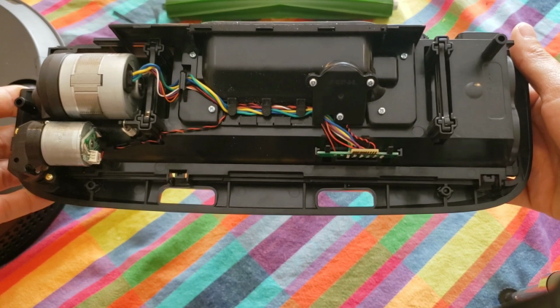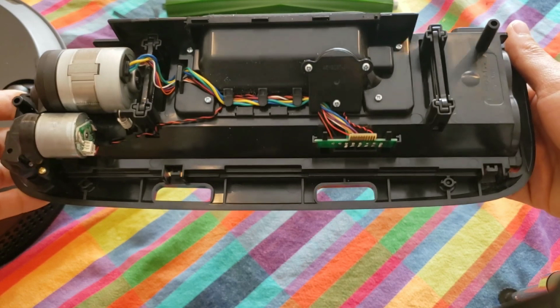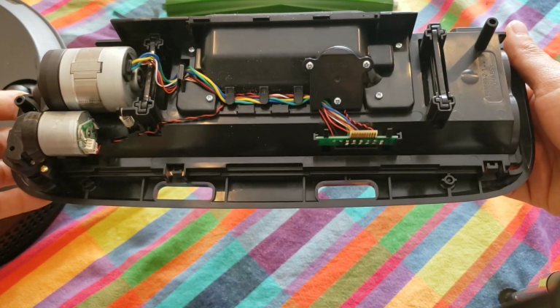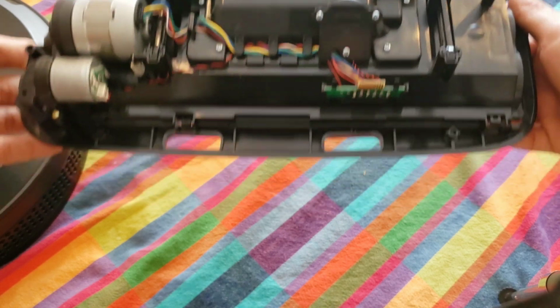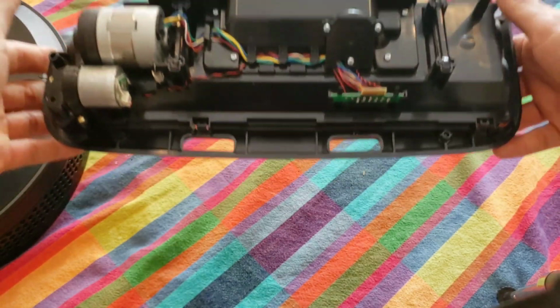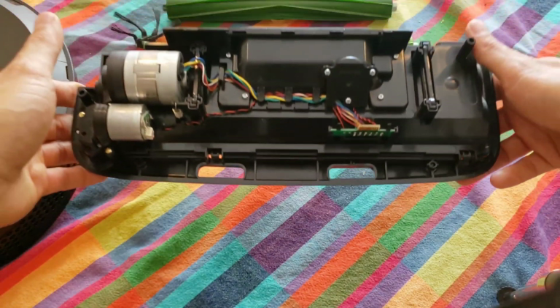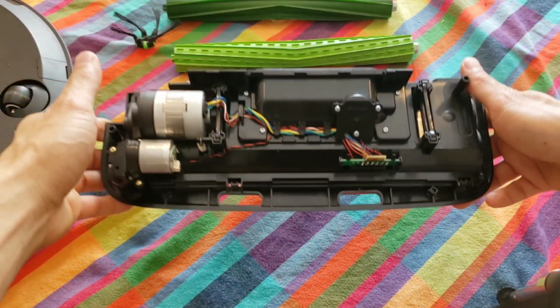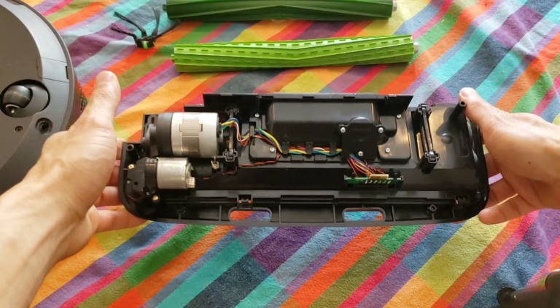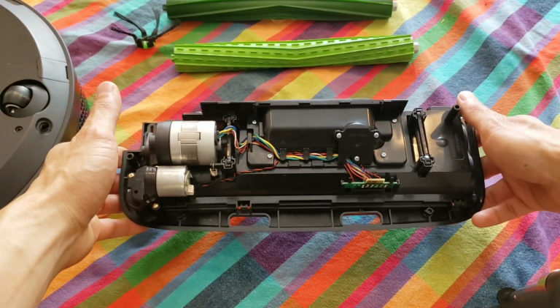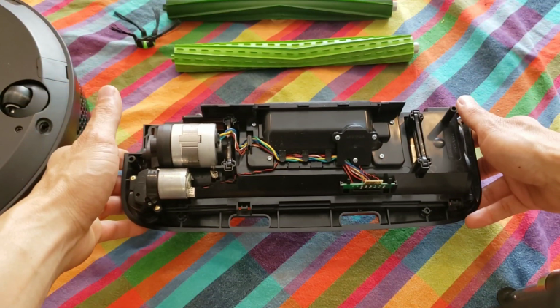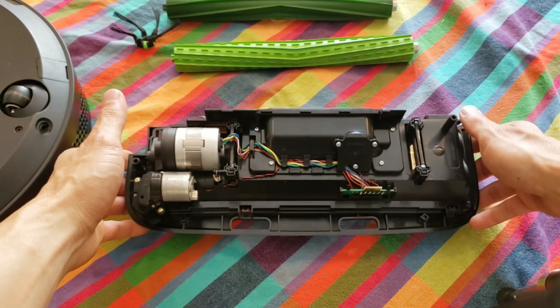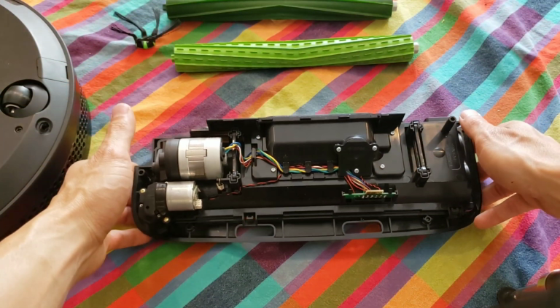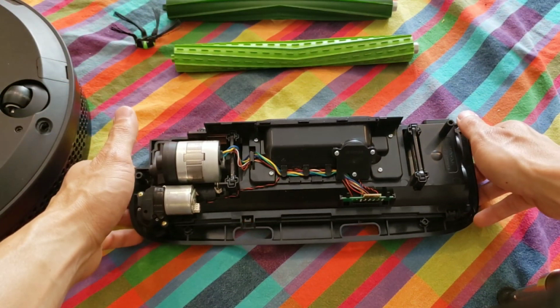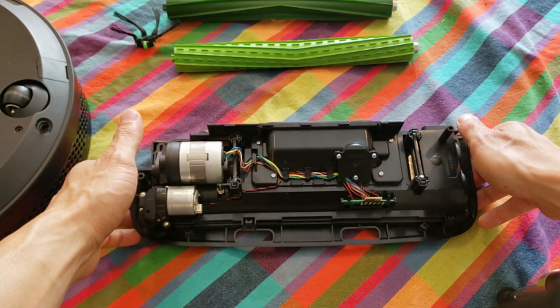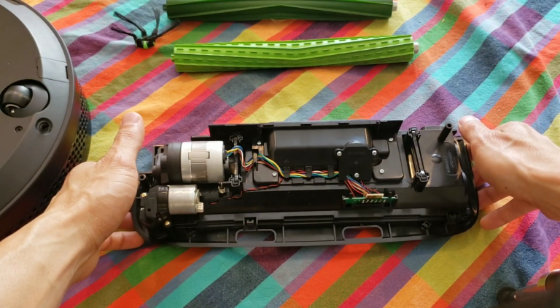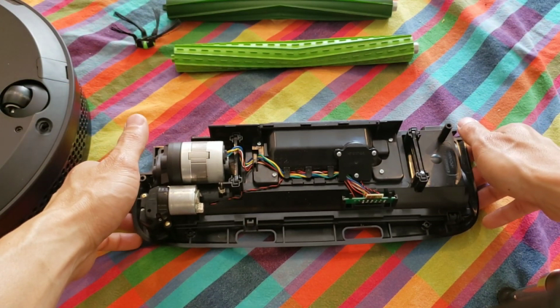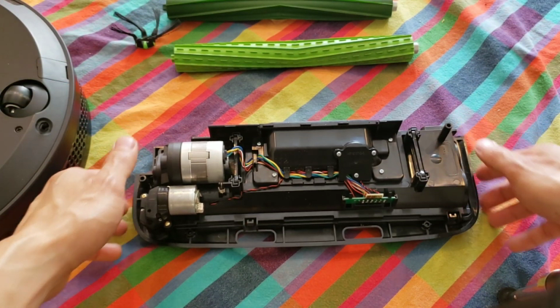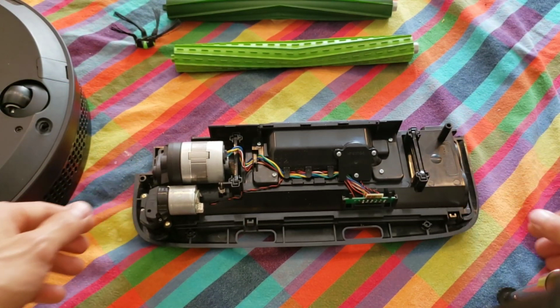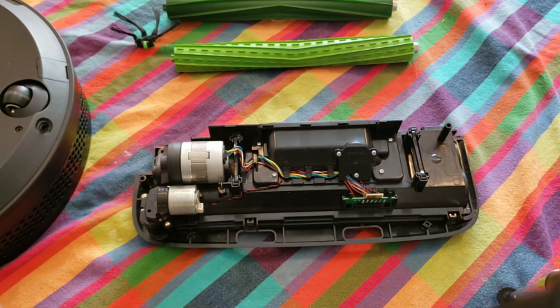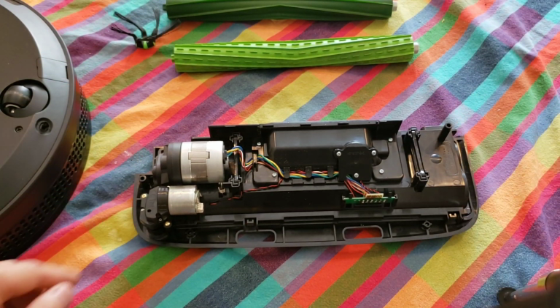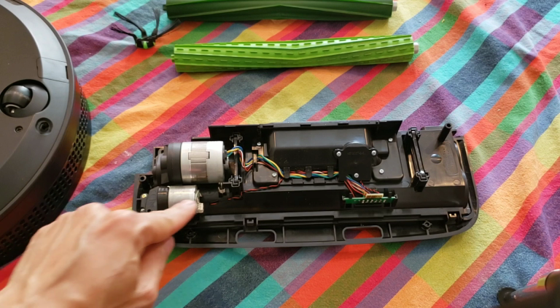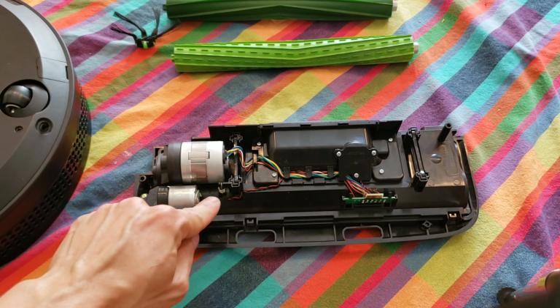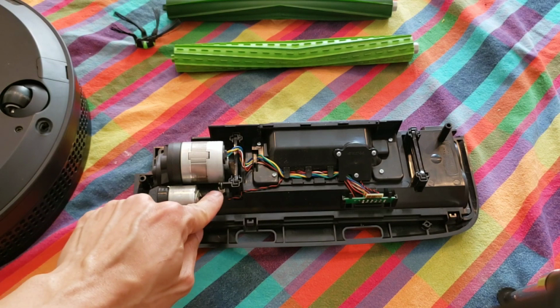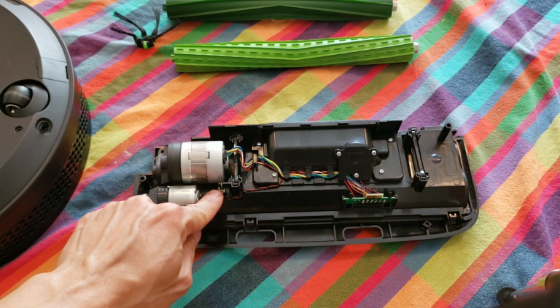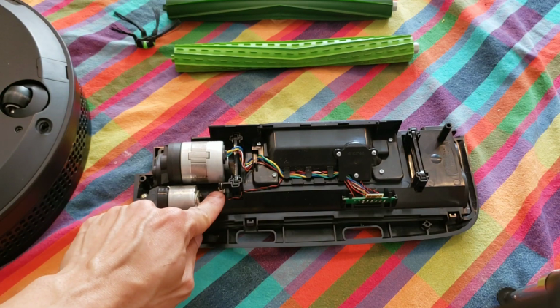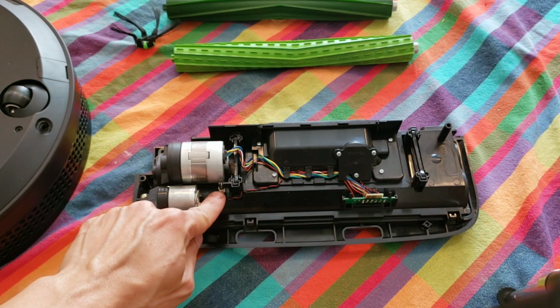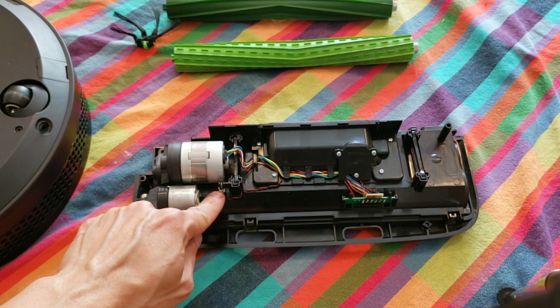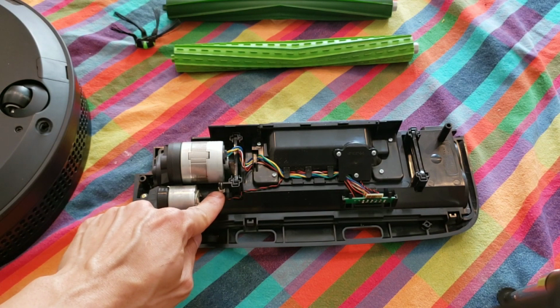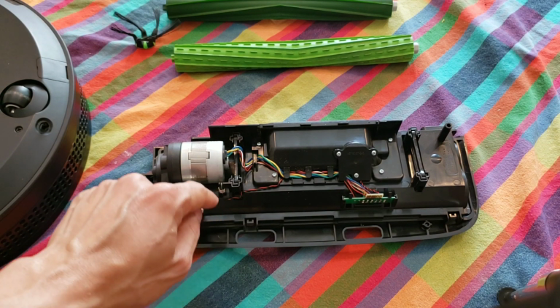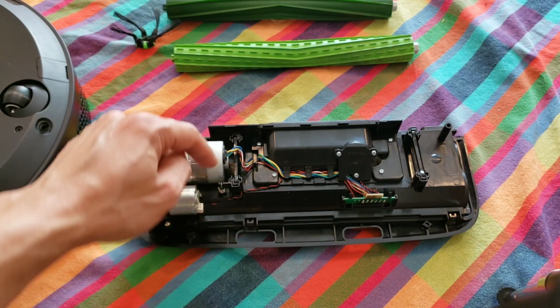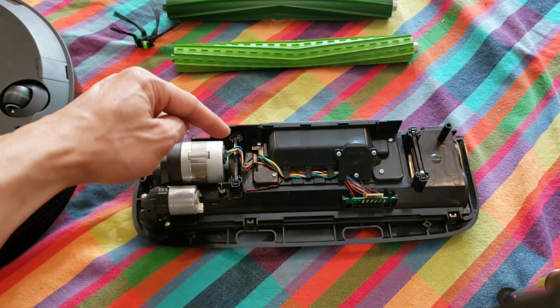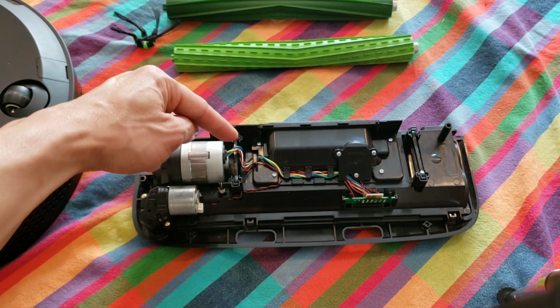The extractor is on a floating head design. It is spring-loaded and there are two rocking arms on either side.